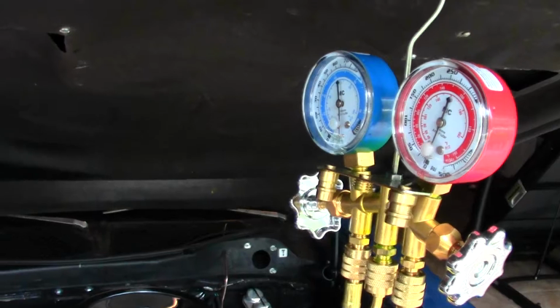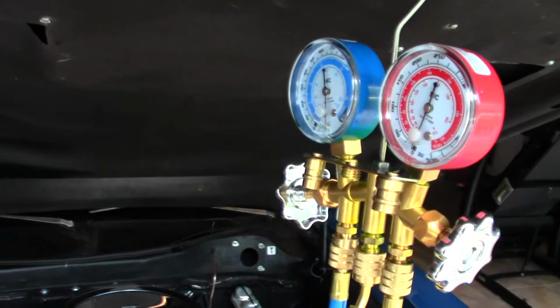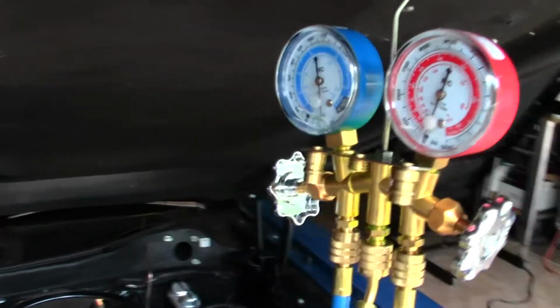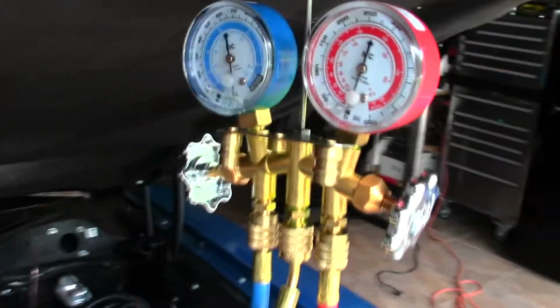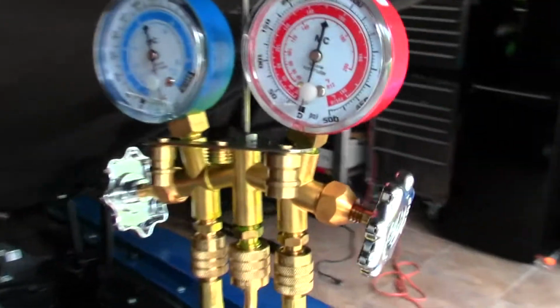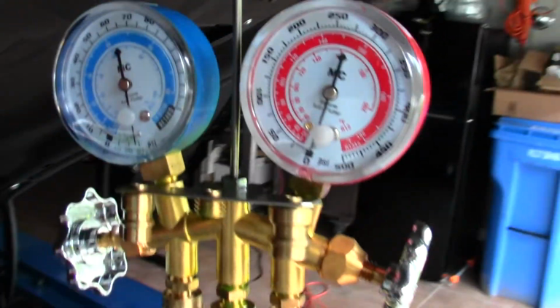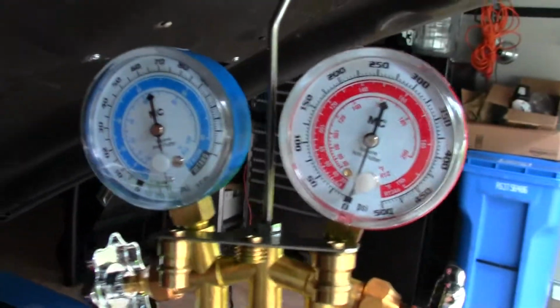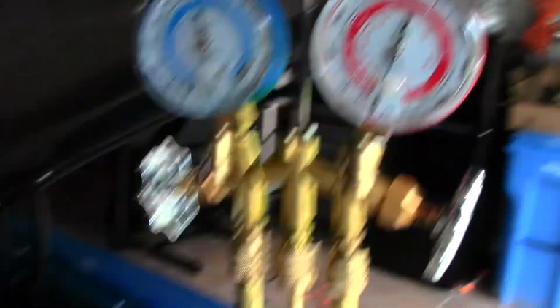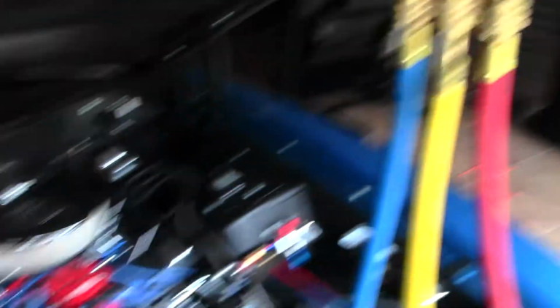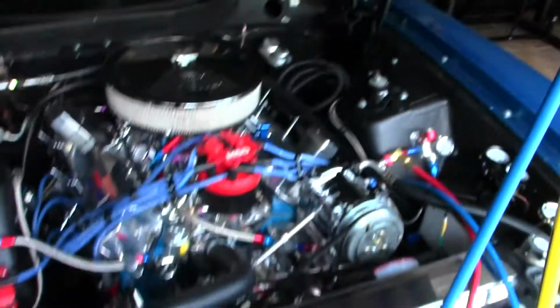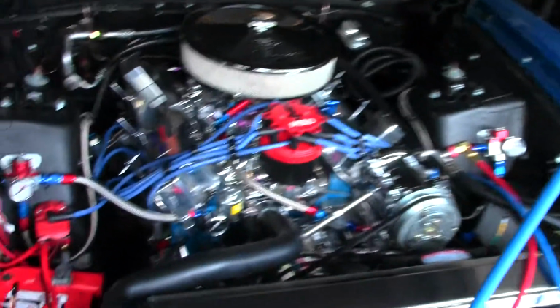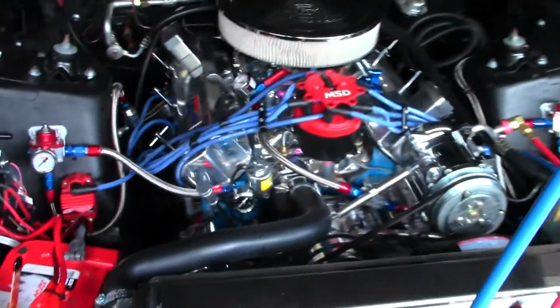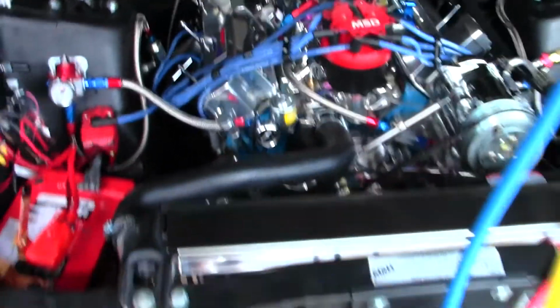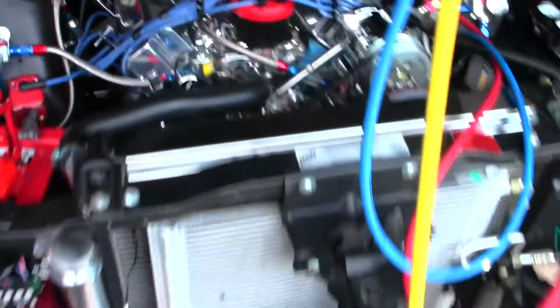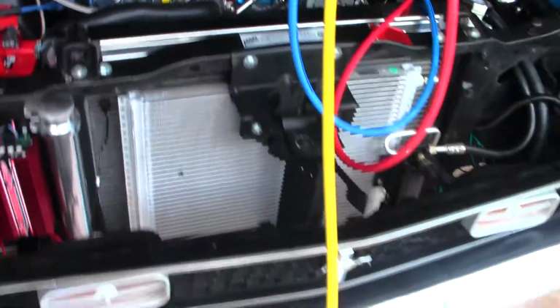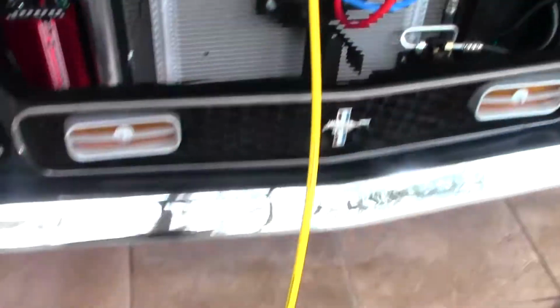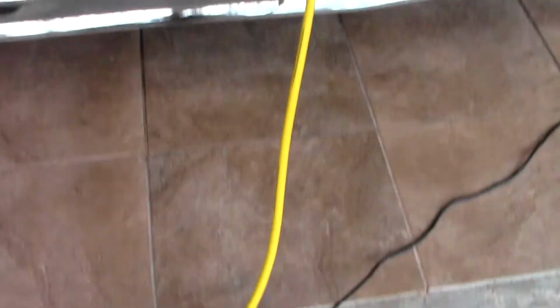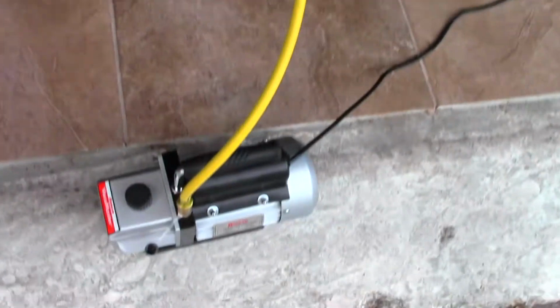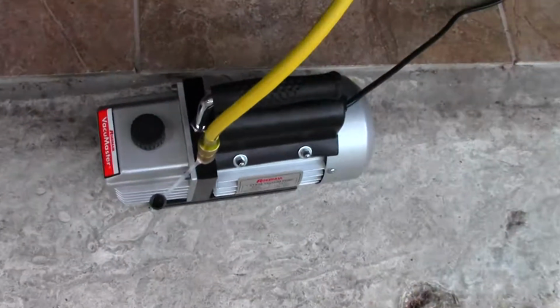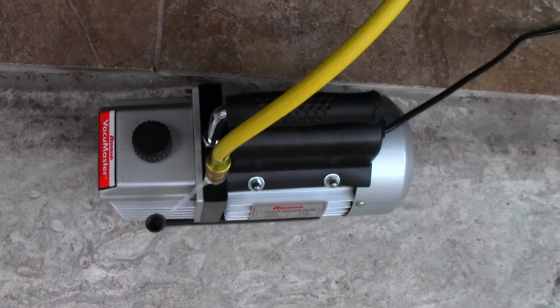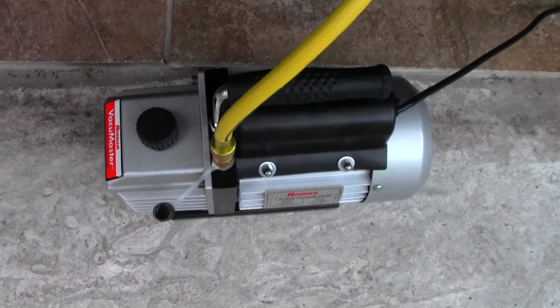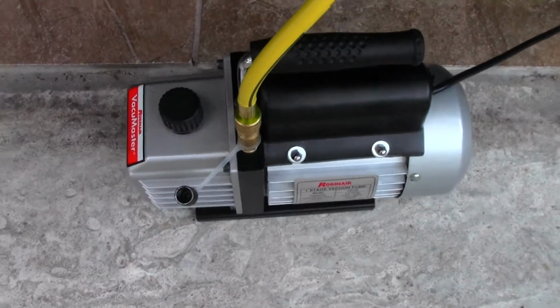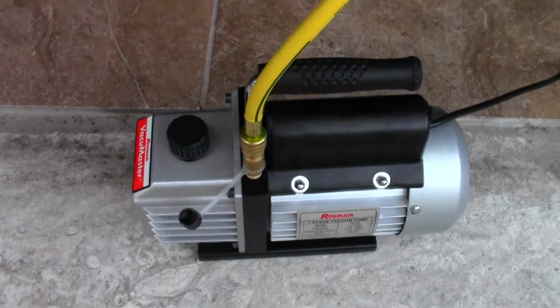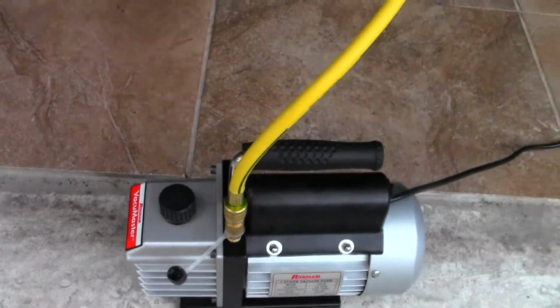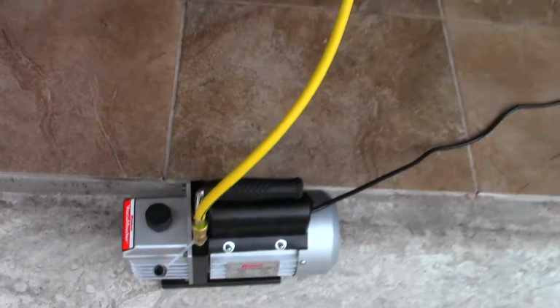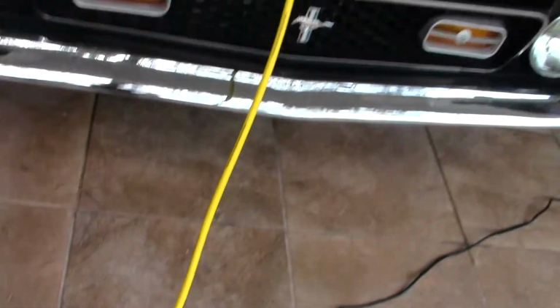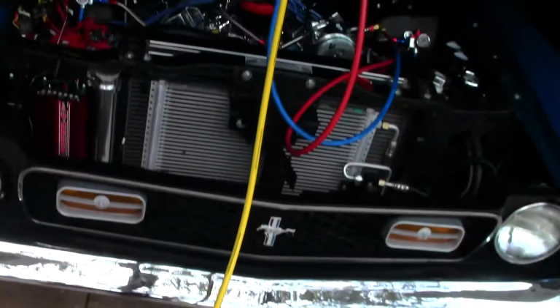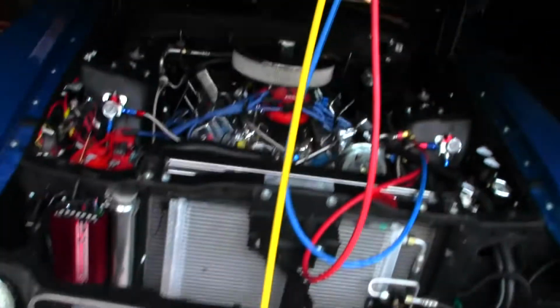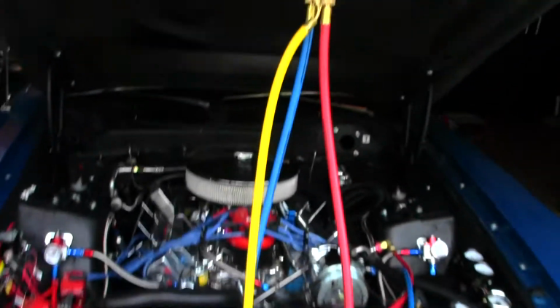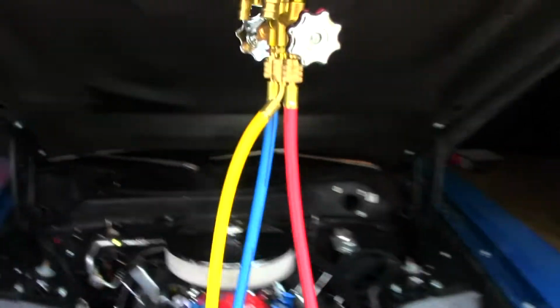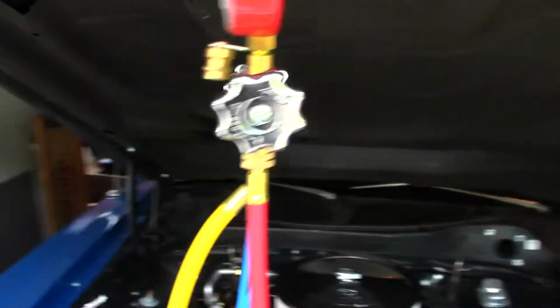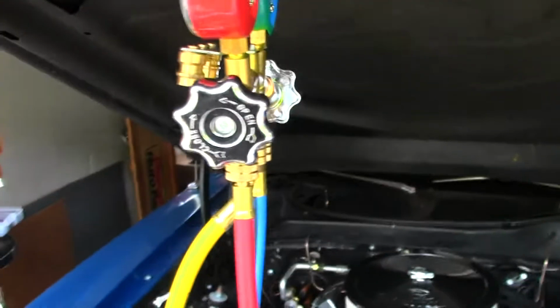Alright everybody, welcome back. What I'm doing today is I'm vacuuming down this AC system again, running my Robinair single stage vacuum pump on this bad boy.